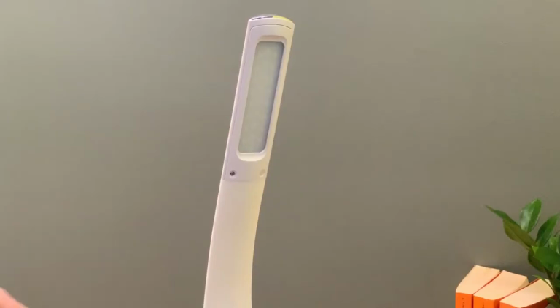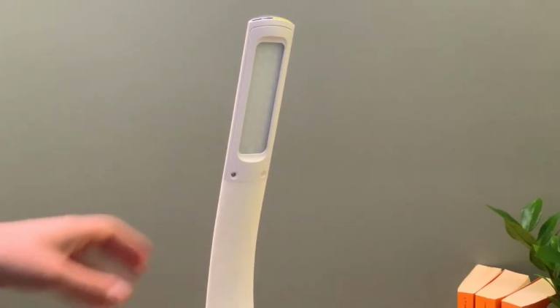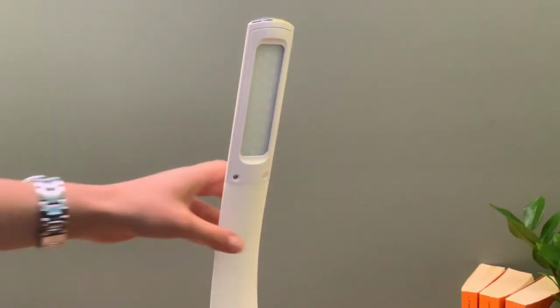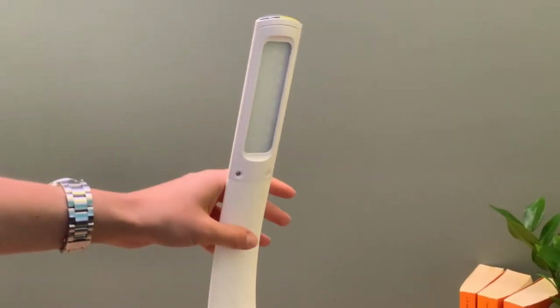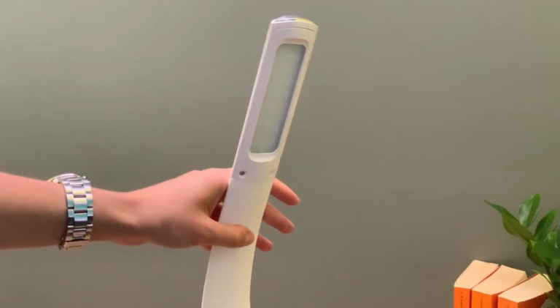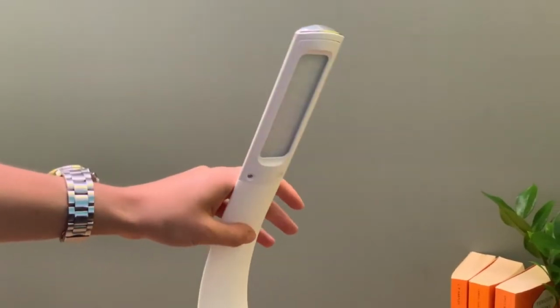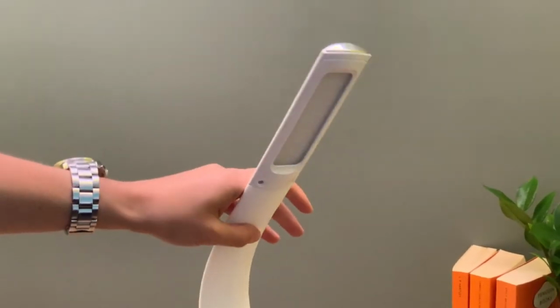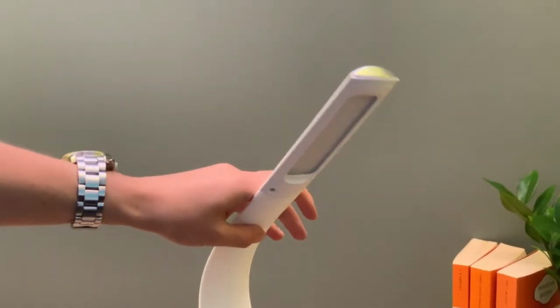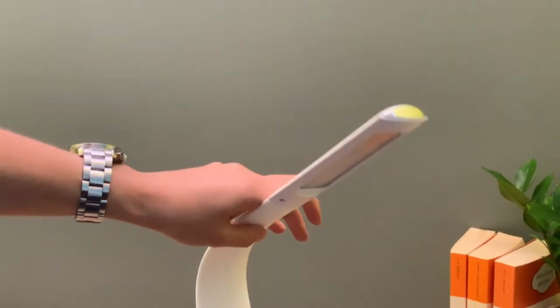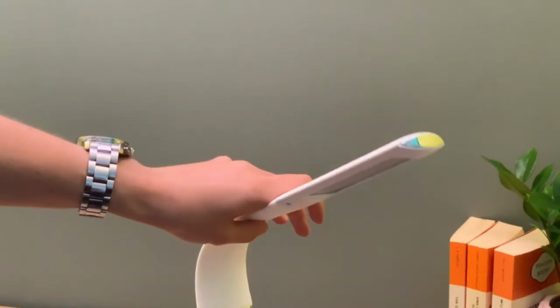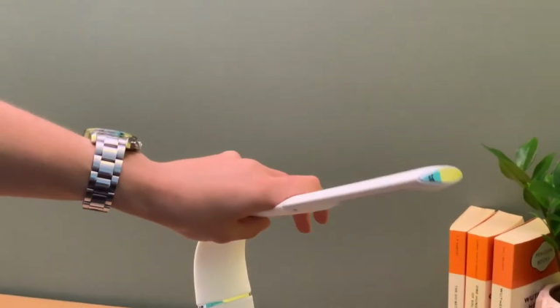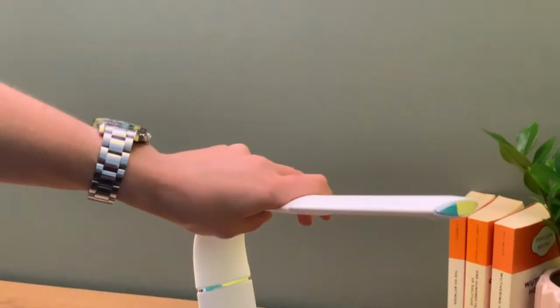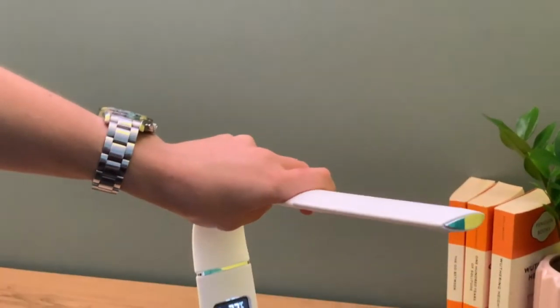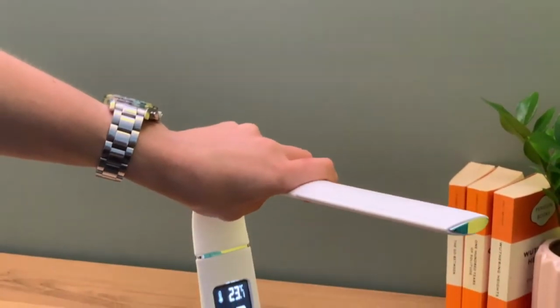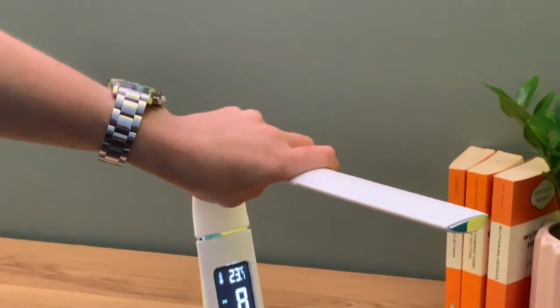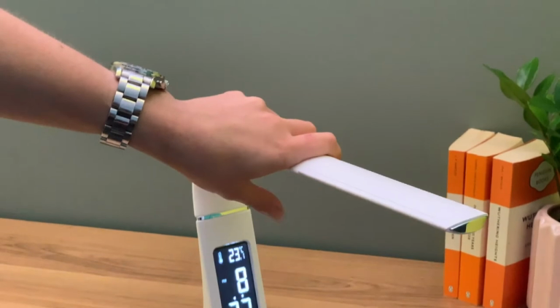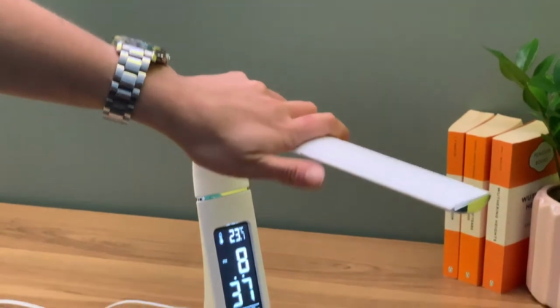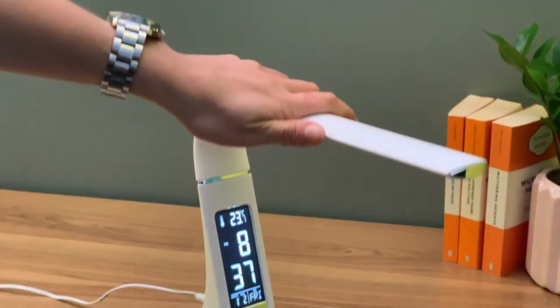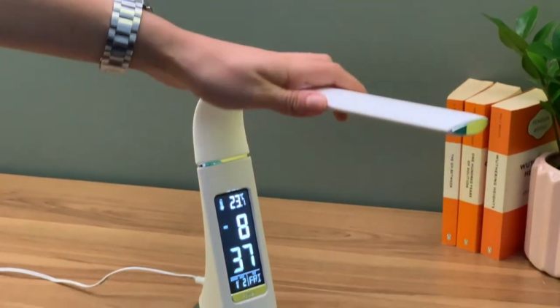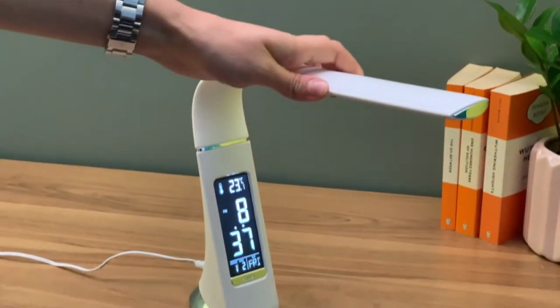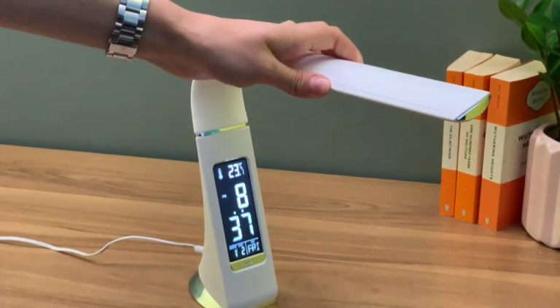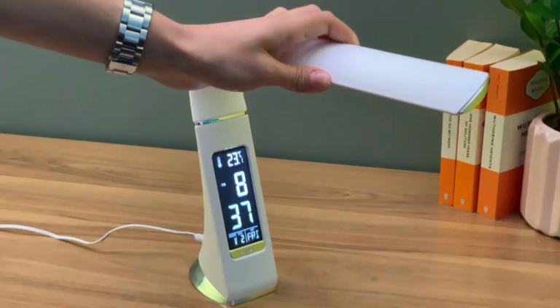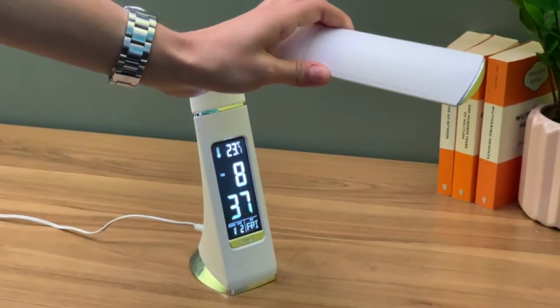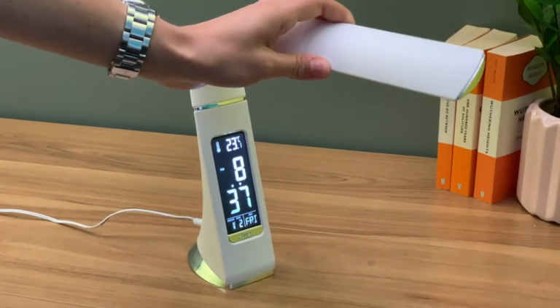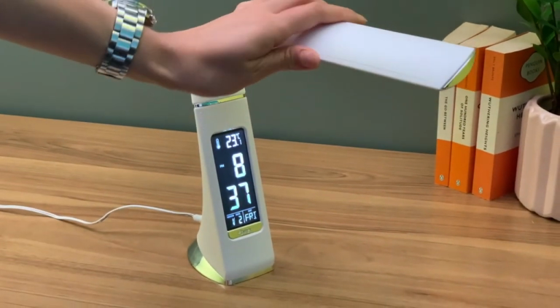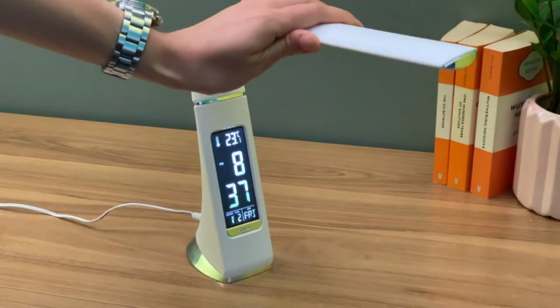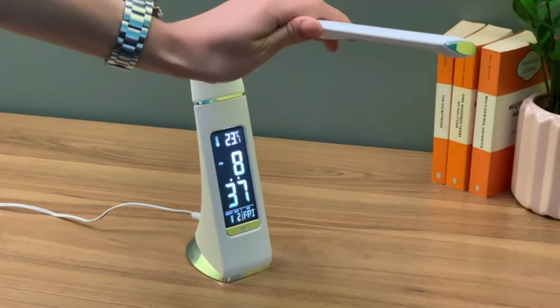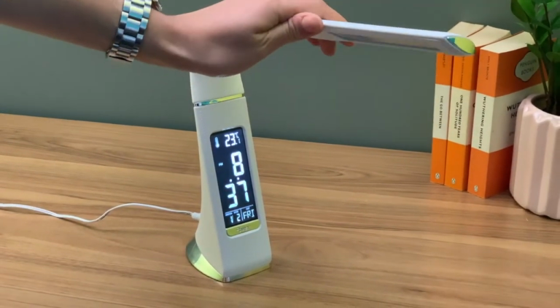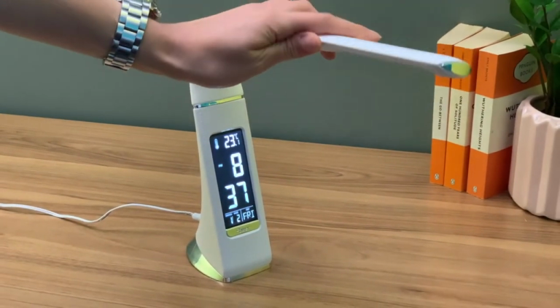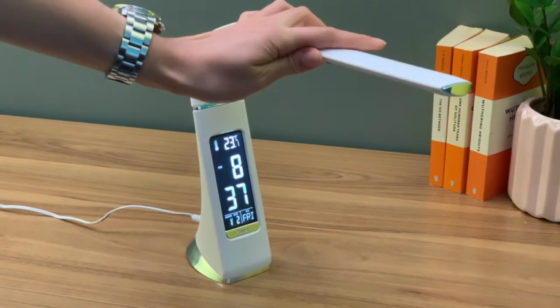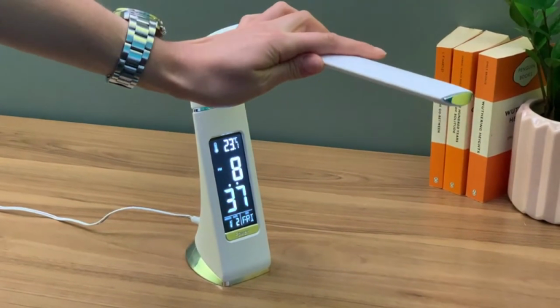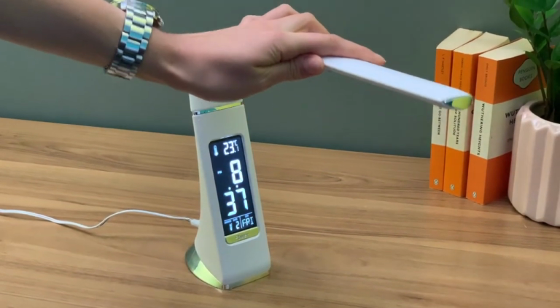The lamp's flexible neck has an adjustable range of 180 degrees. Simply adjust the neck to find your desired position.